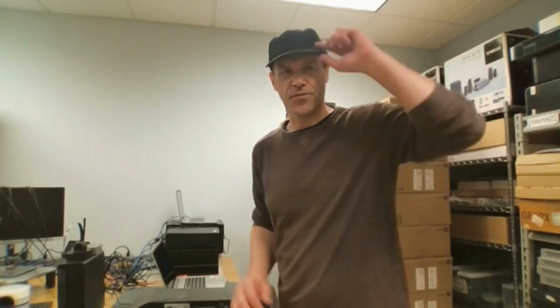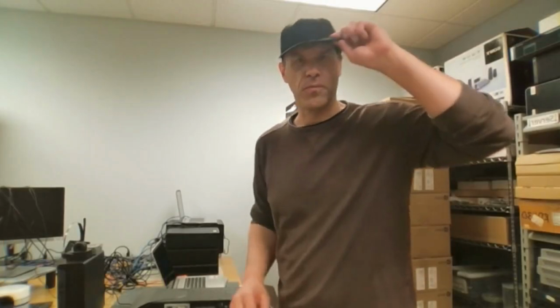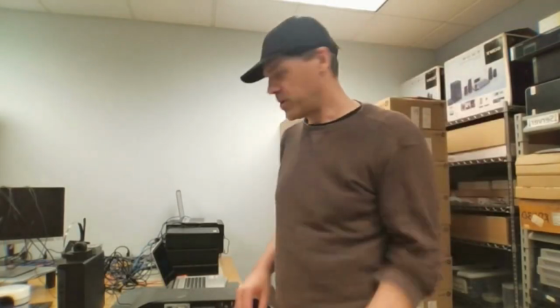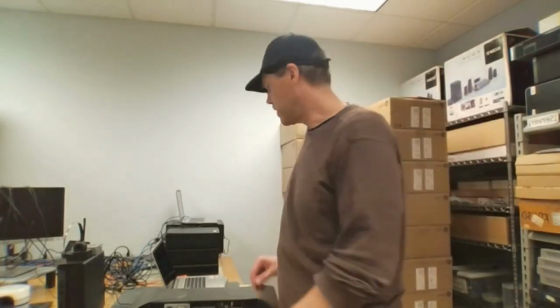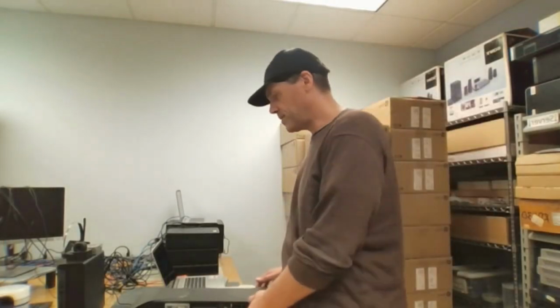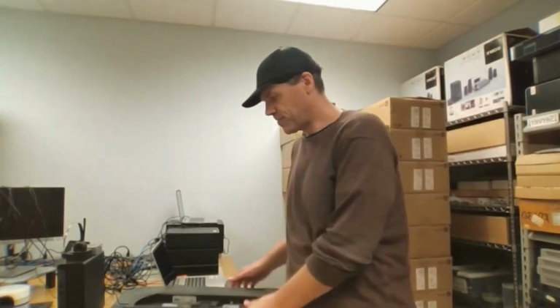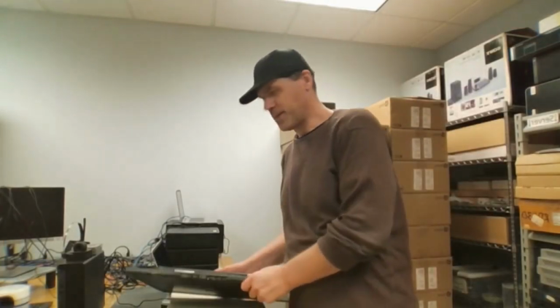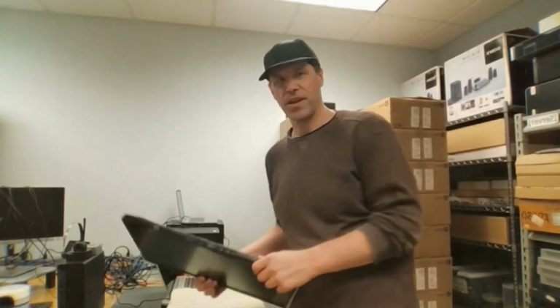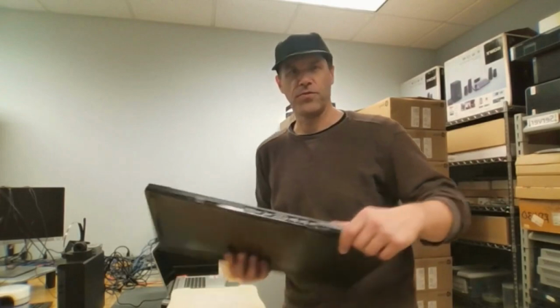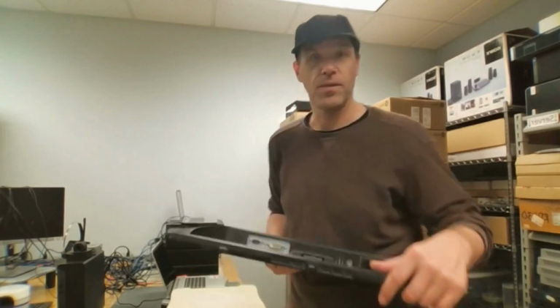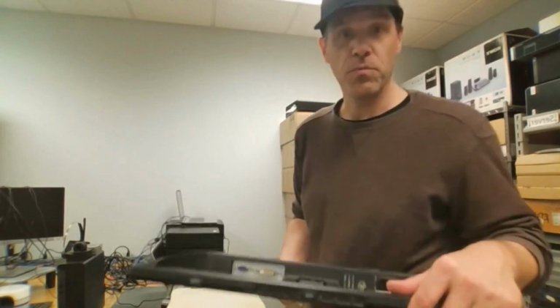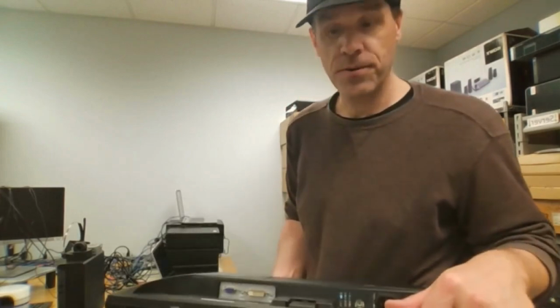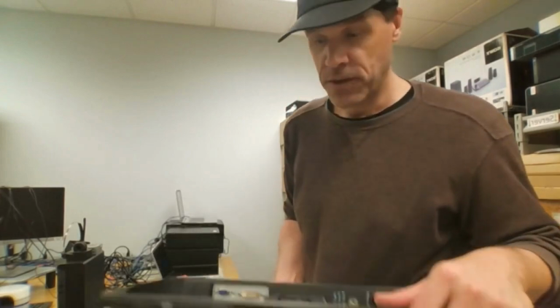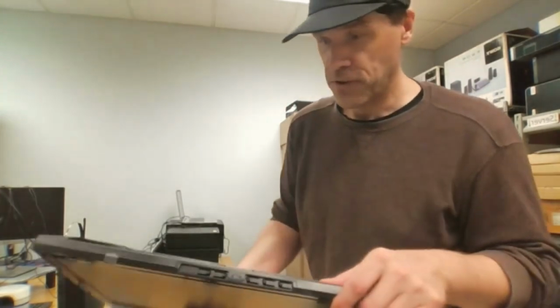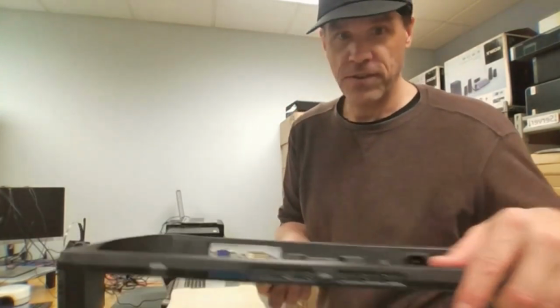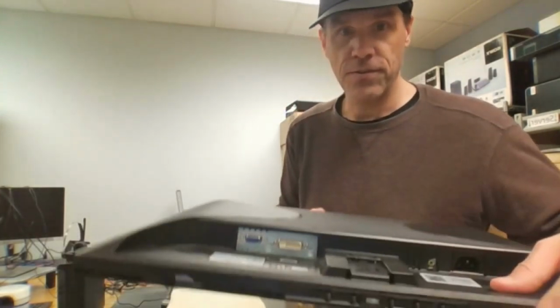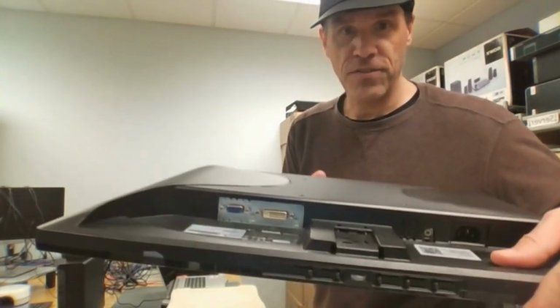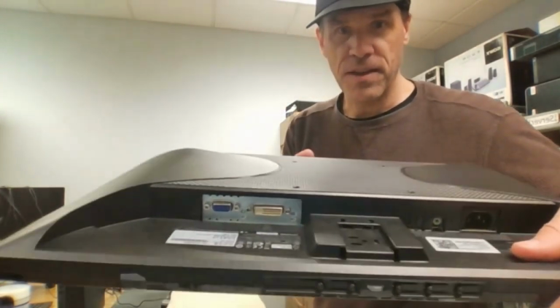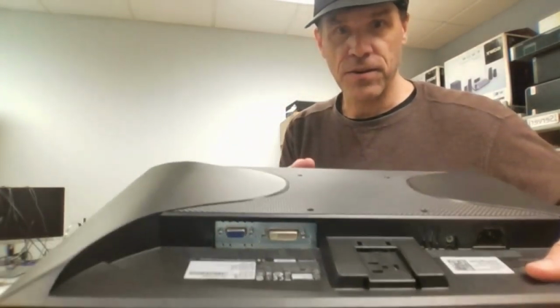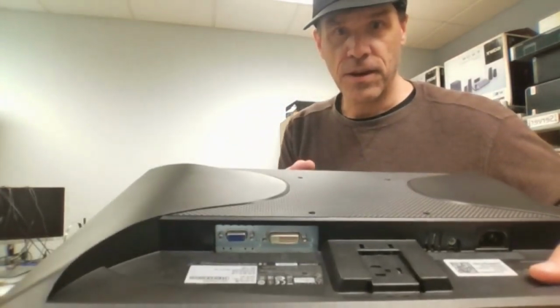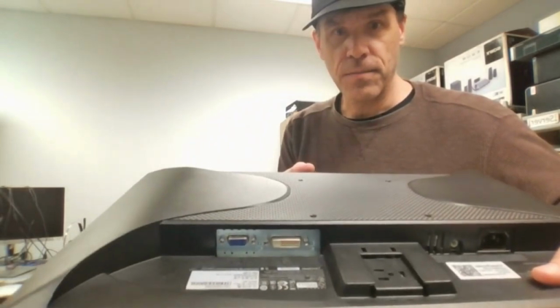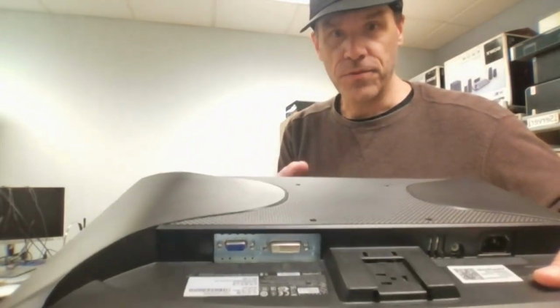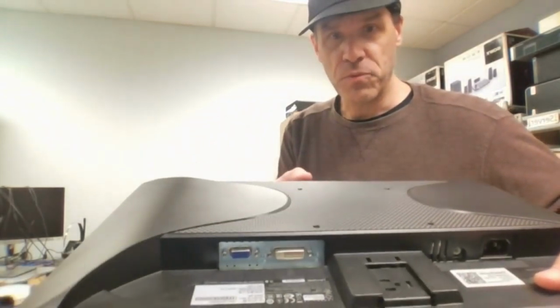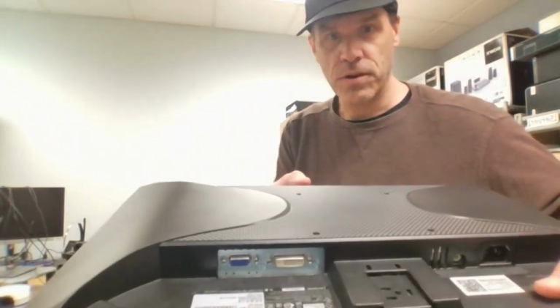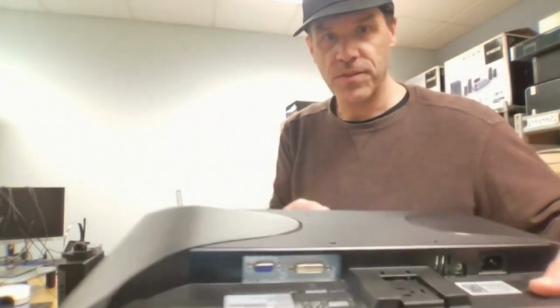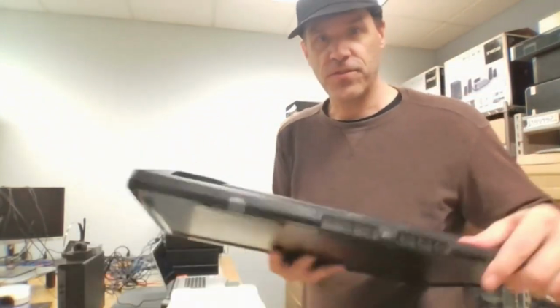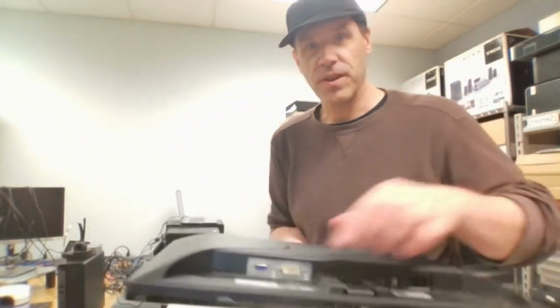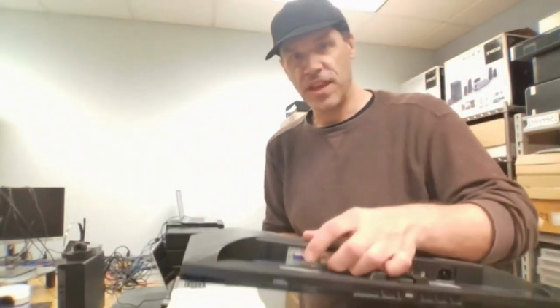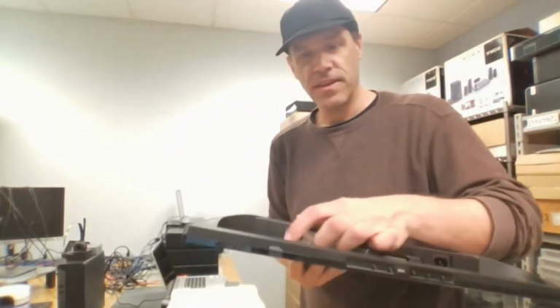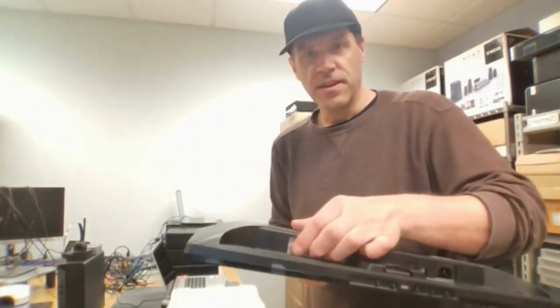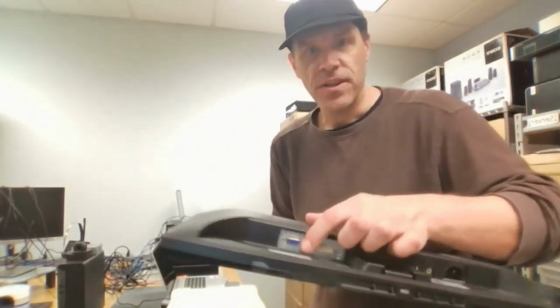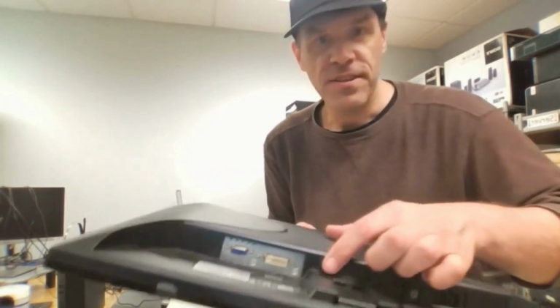Hey guys and gals, this is Chris from MyMediaHelper.com. Today I'm just going to talk about some connections to a monitor. As you can see, there's no HDMI on here, no DisplayPort — it just has VGA right here and DVI.